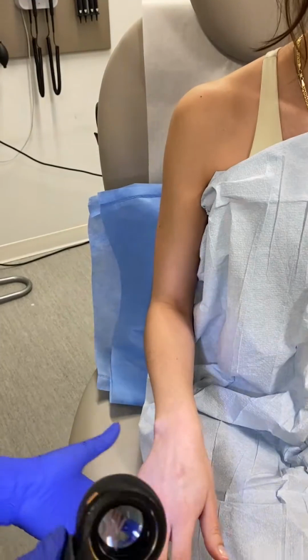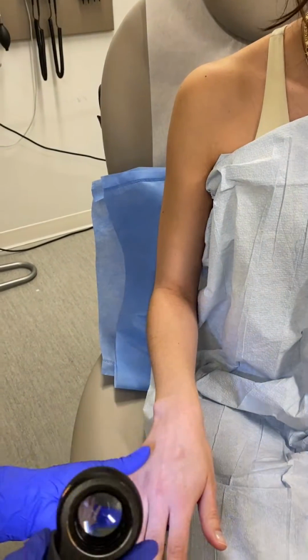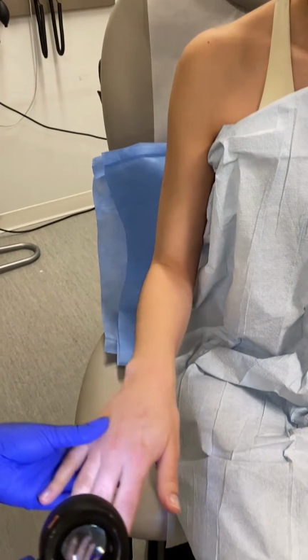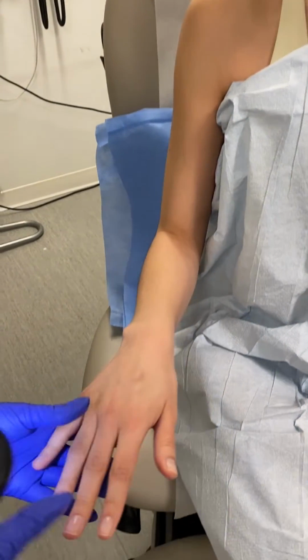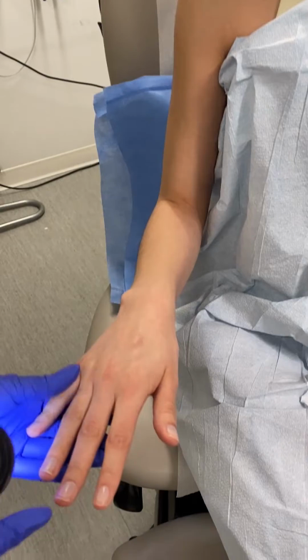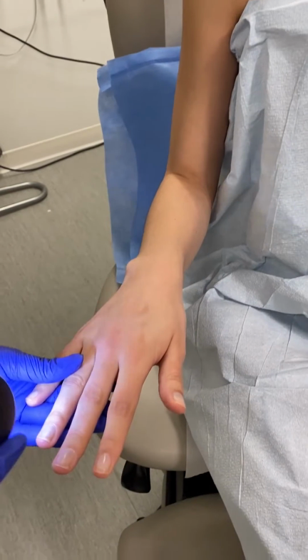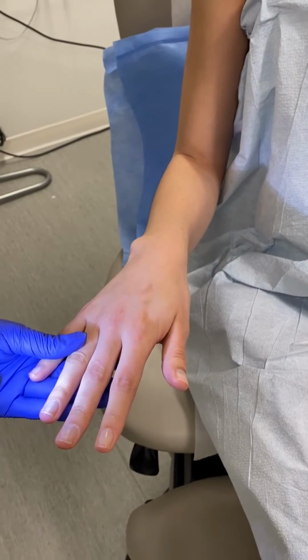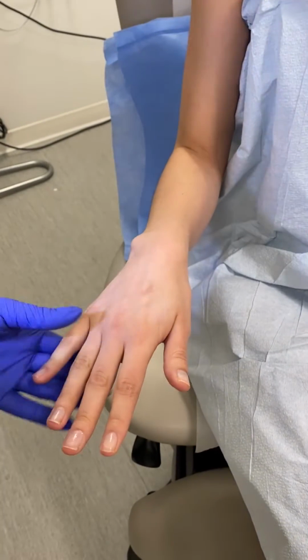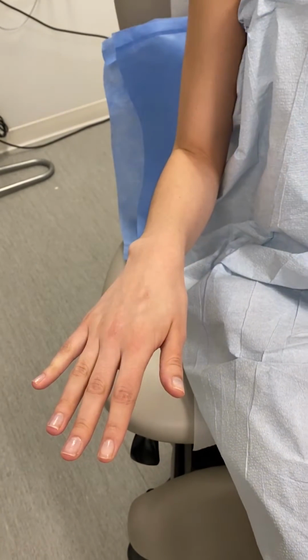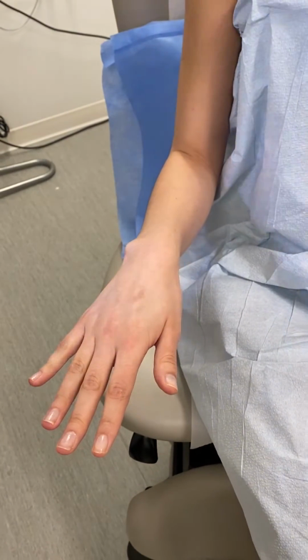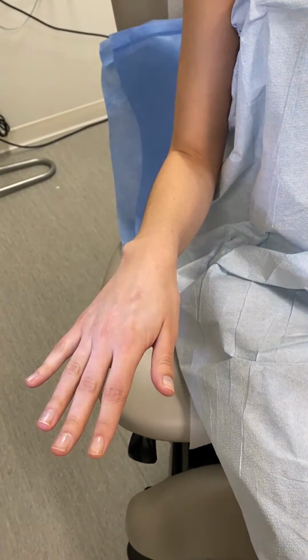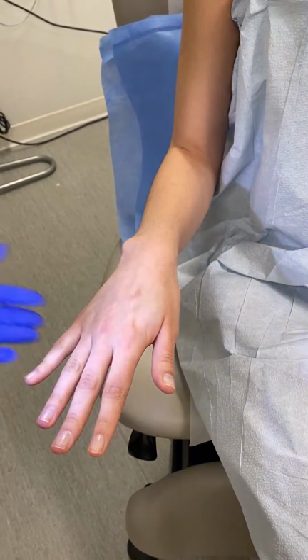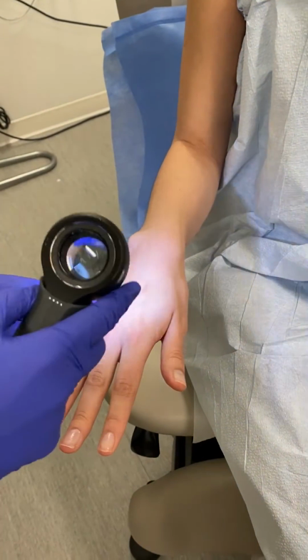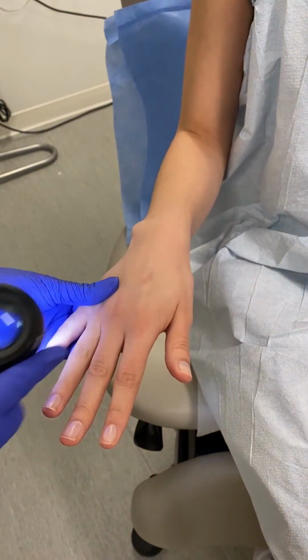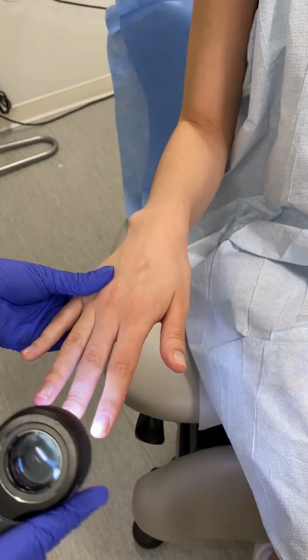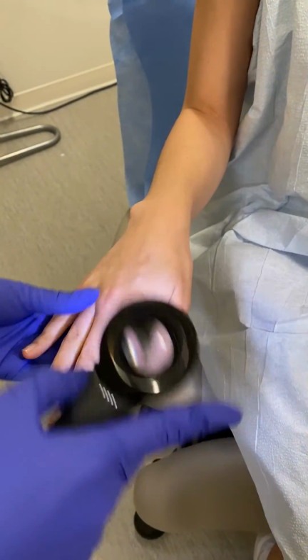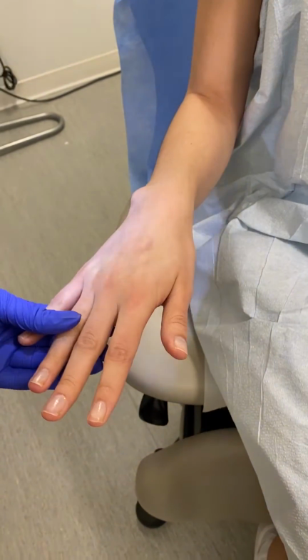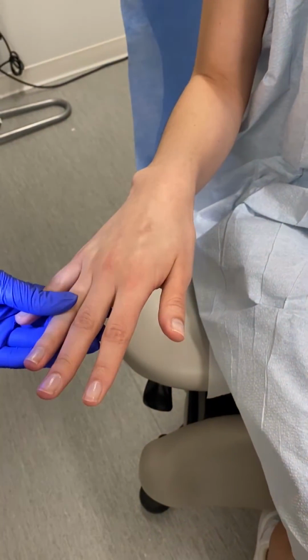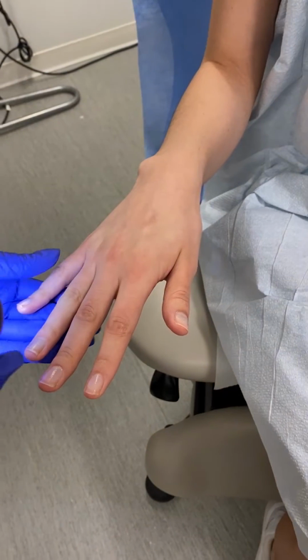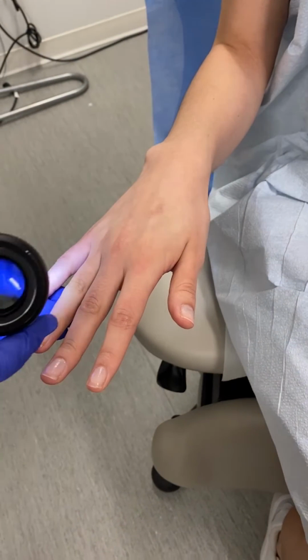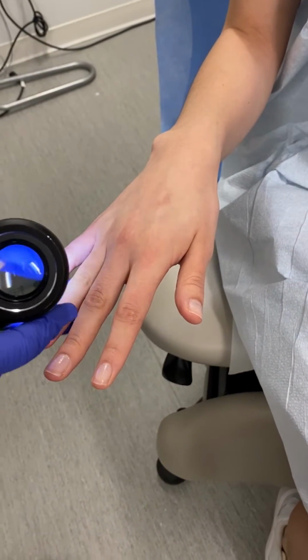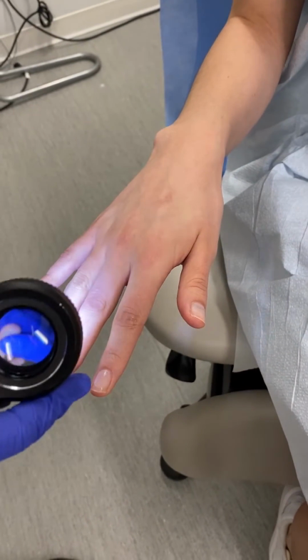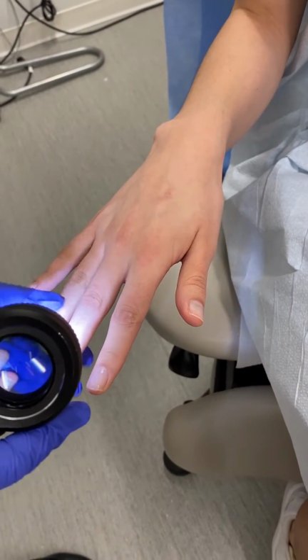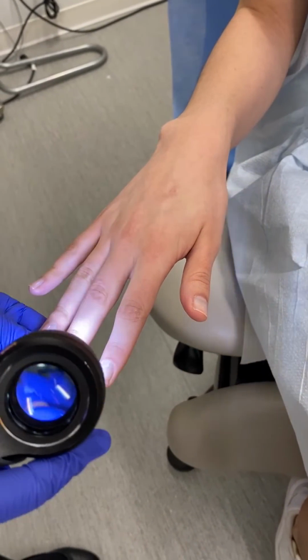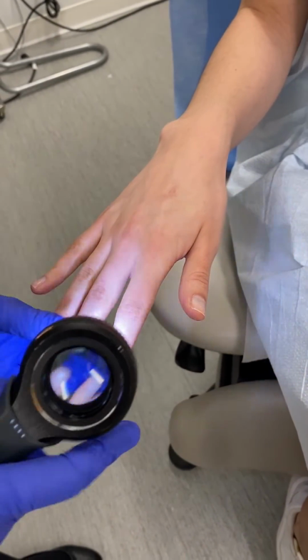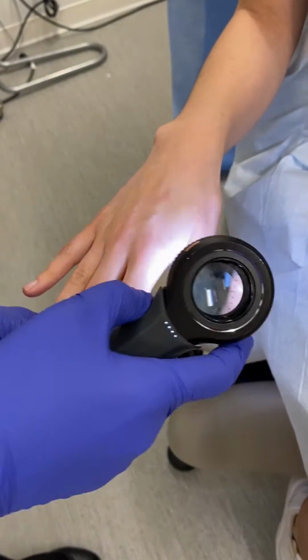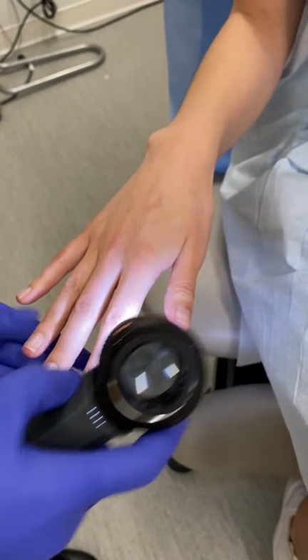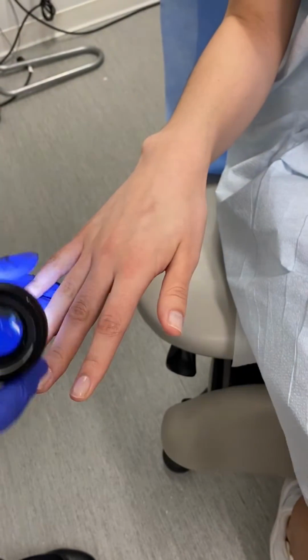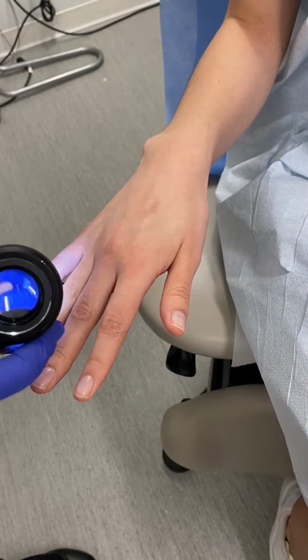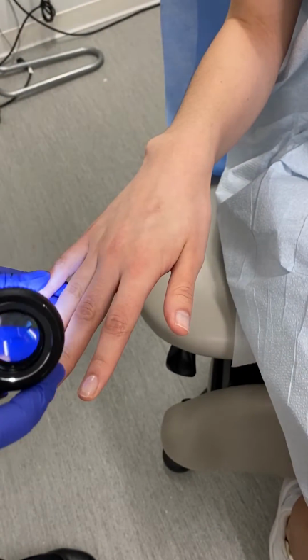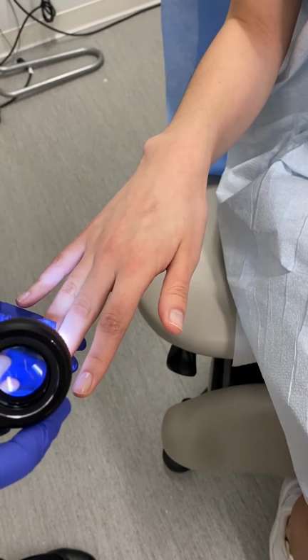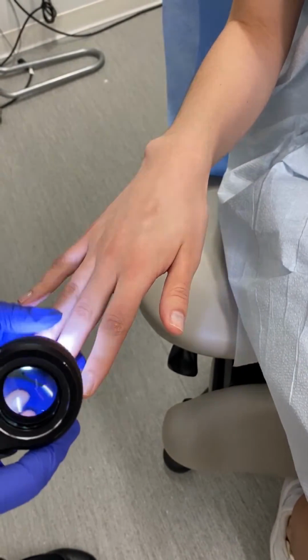We'll start with the hands and specifically the nails. Moles can actually appear in the nail bed as dark brown streaks, so it's very important — especially if you get frequent nail polish — to check when you remove the nail polish for dark brown streaks in the nail bed.